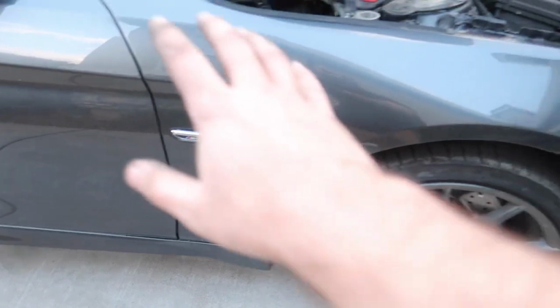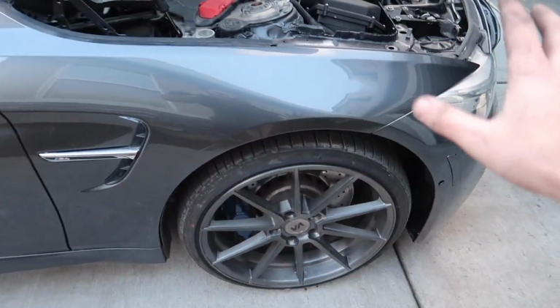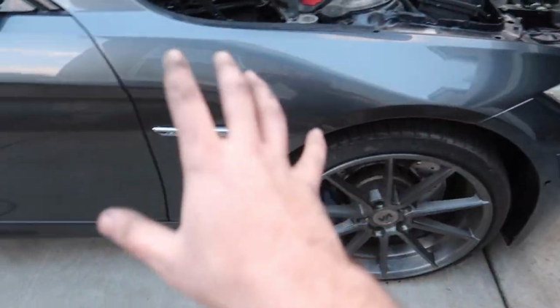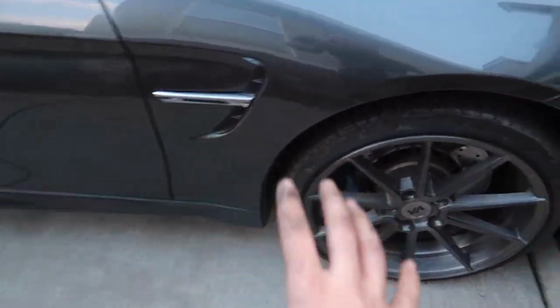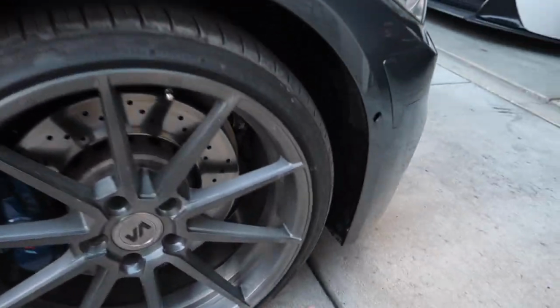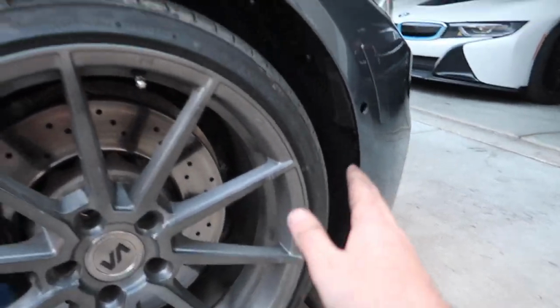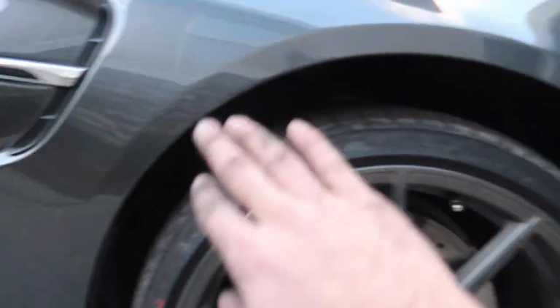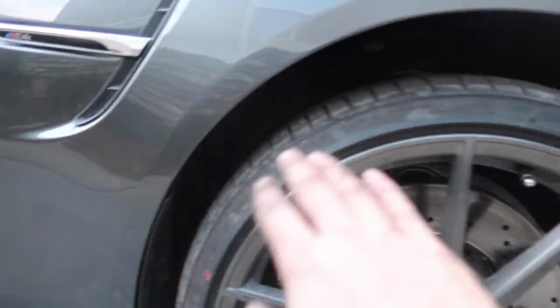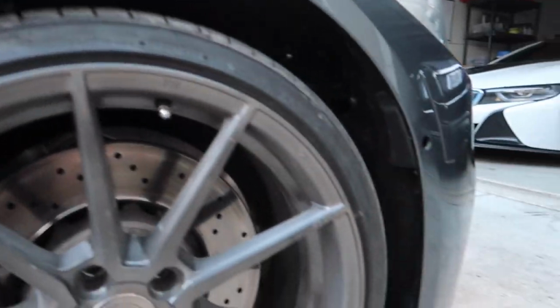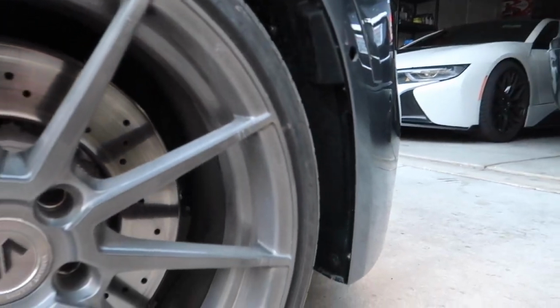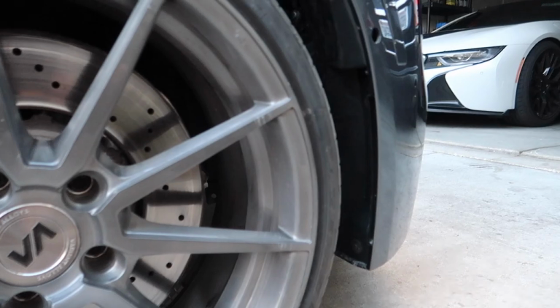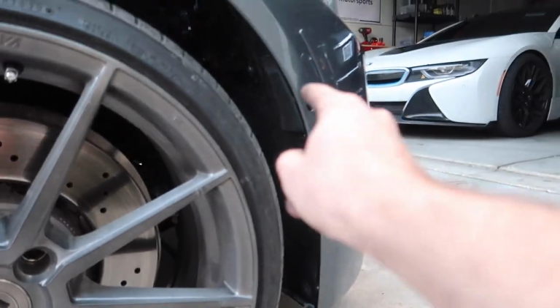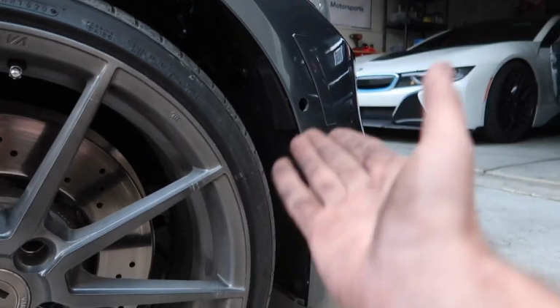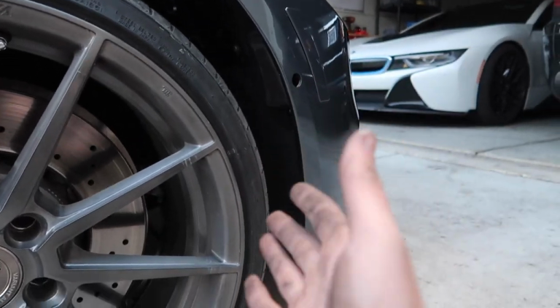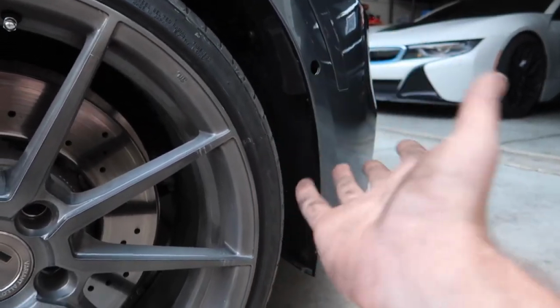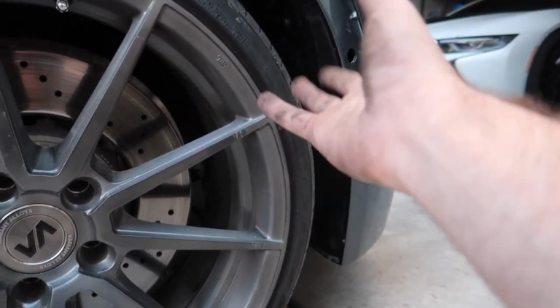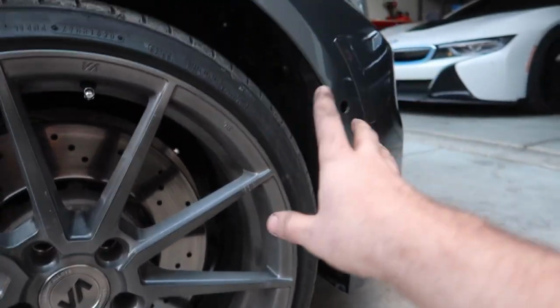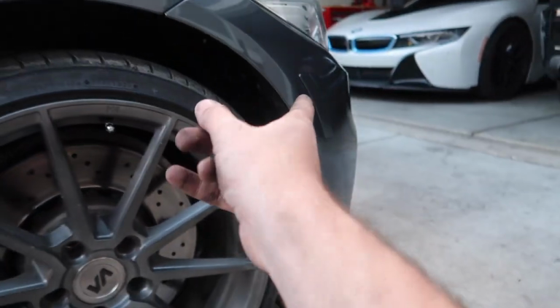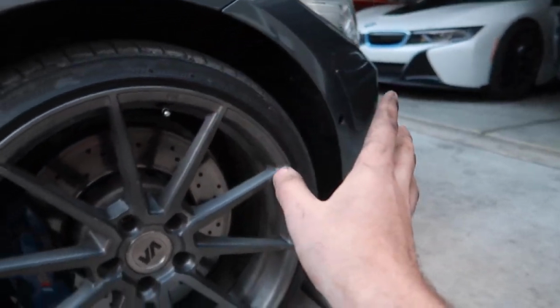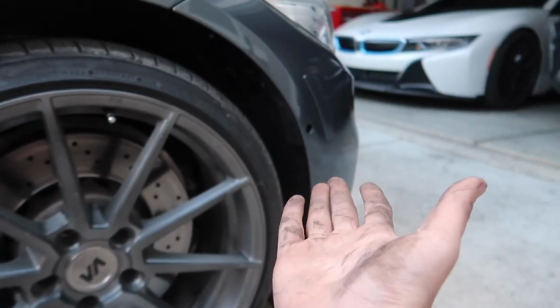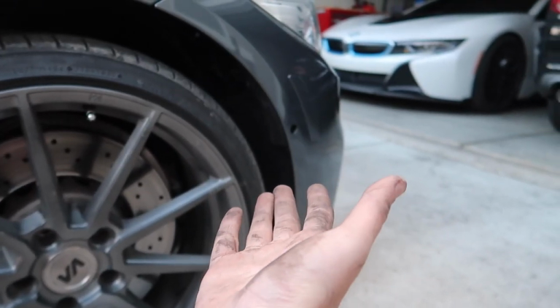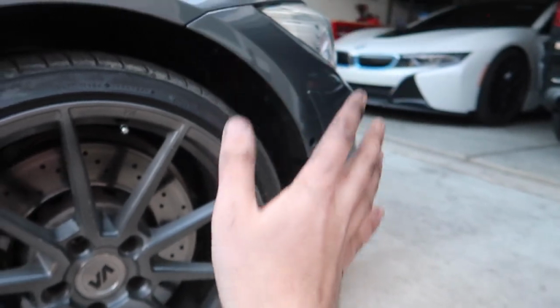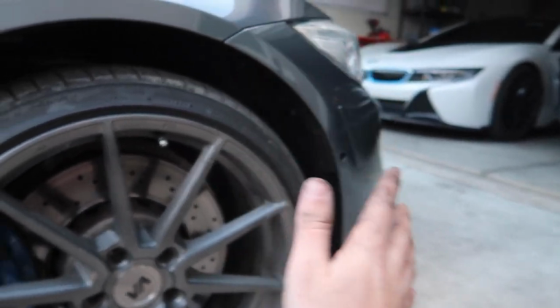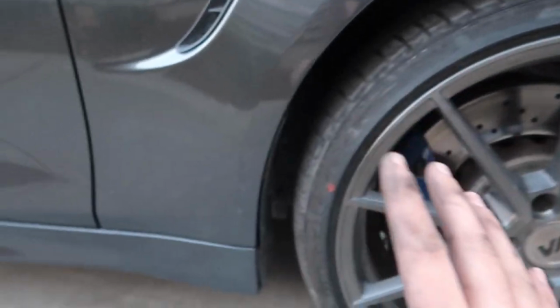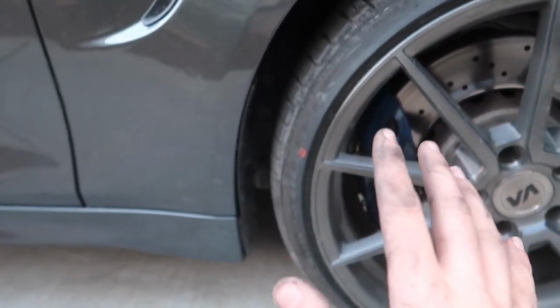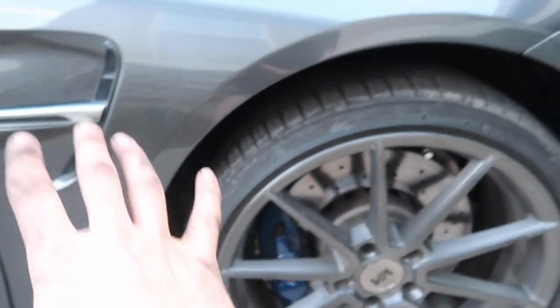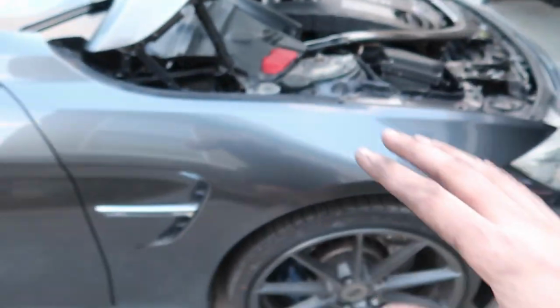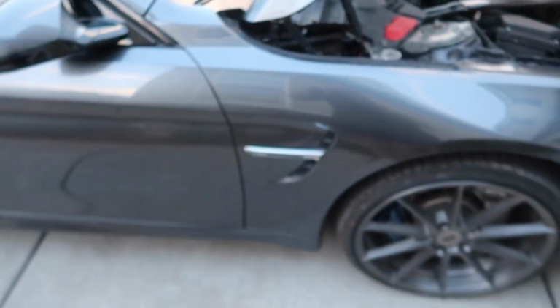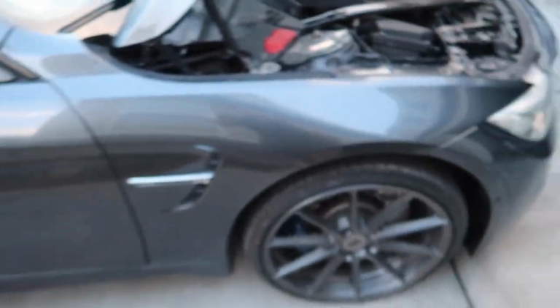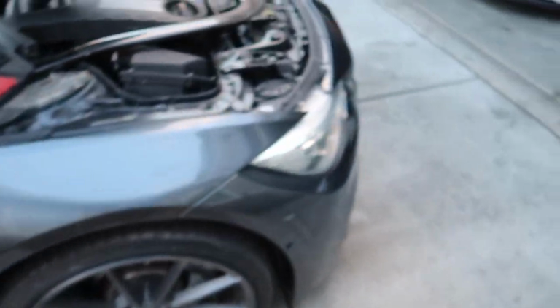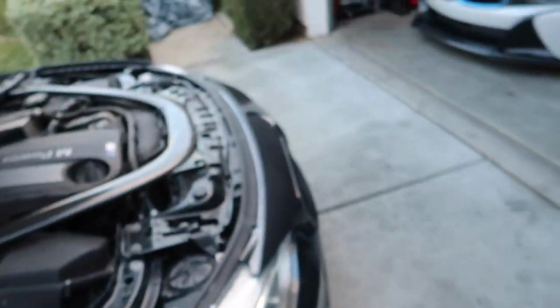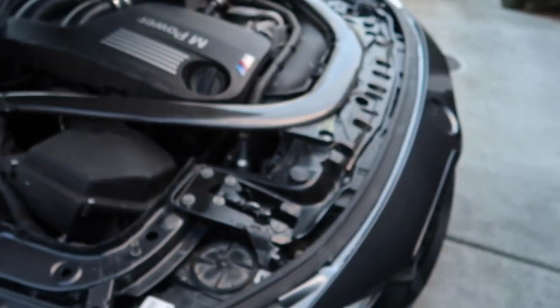Alright guys, this was the side involved in the accident and everything is put back together — other than that camera that fell out, which isn't my fault, but things happen in life, it's alright. Everything is gravy. At least for the most part, everything is put back together and the car is looking so good.